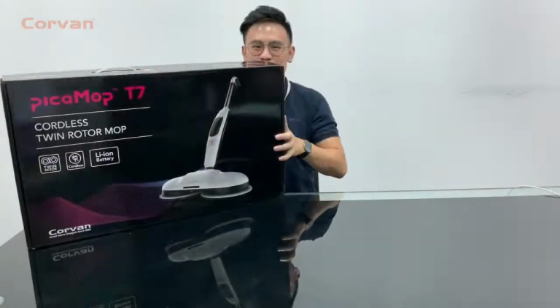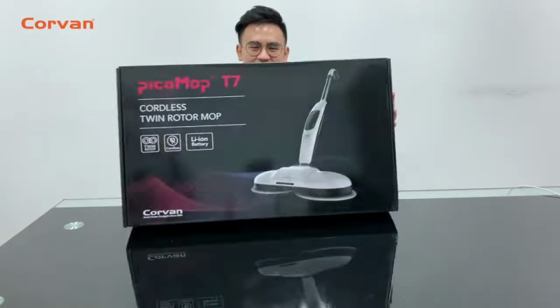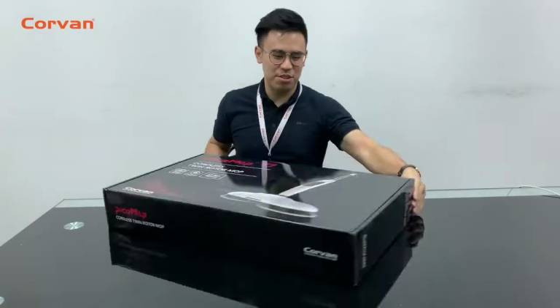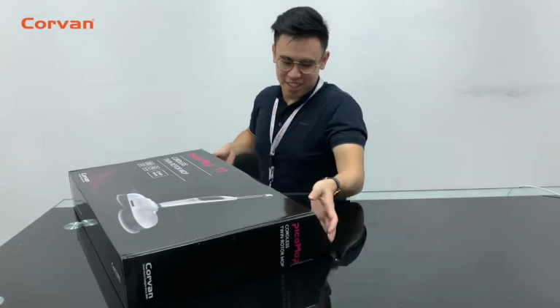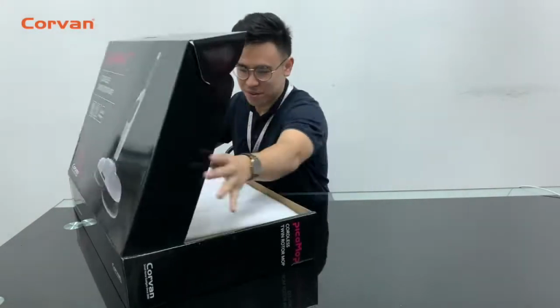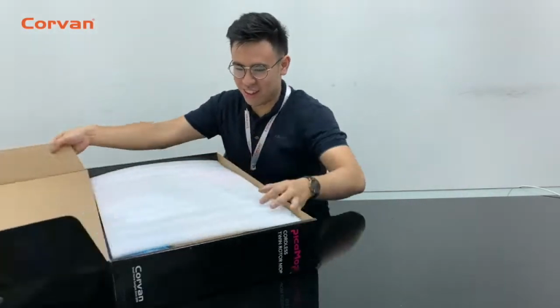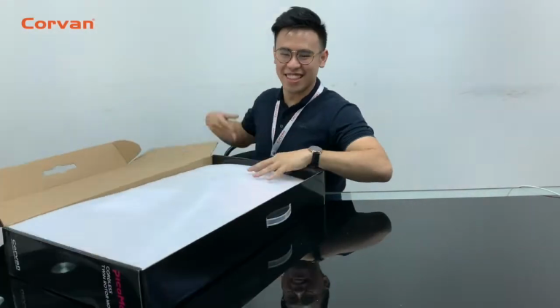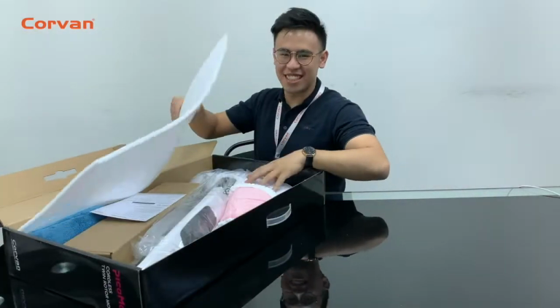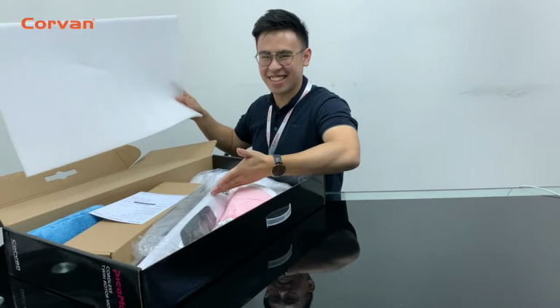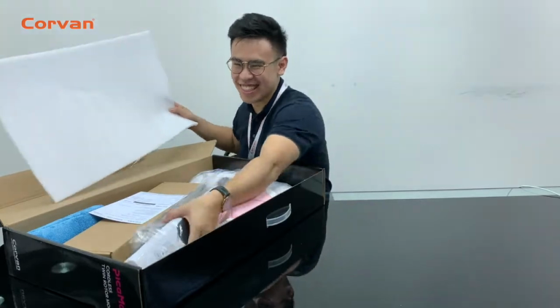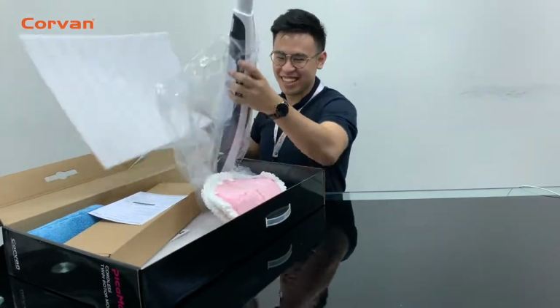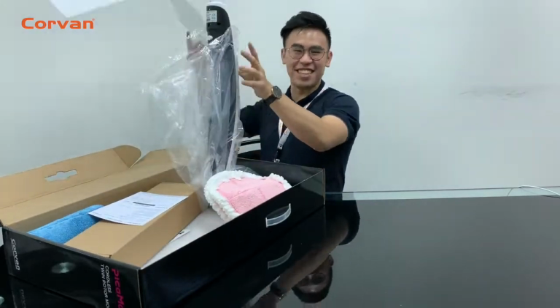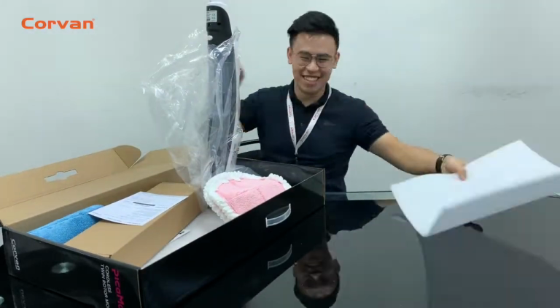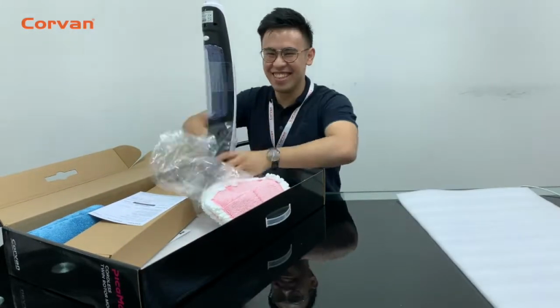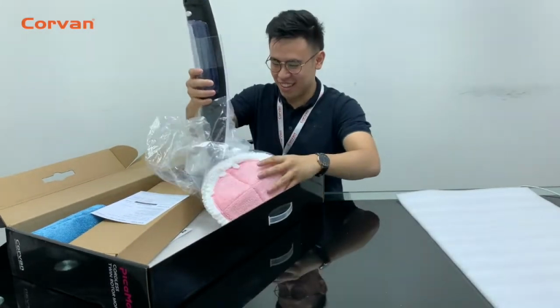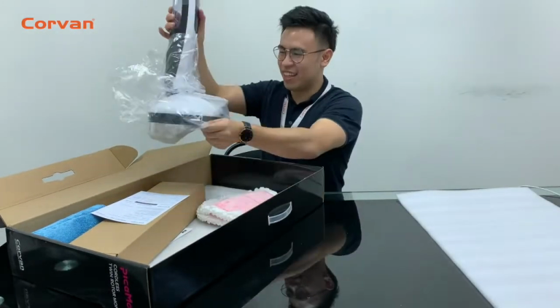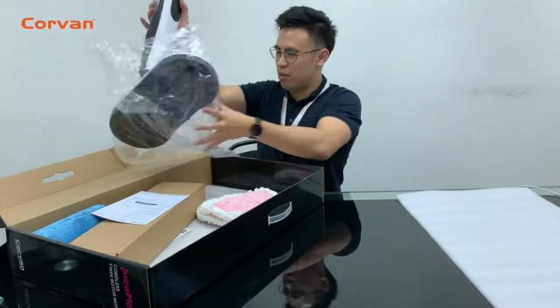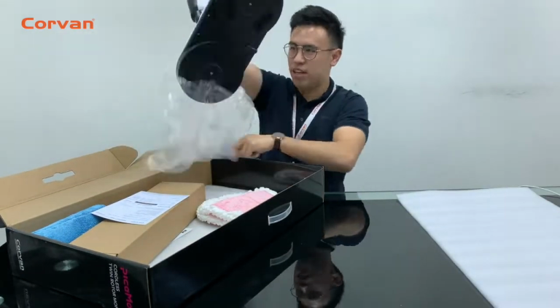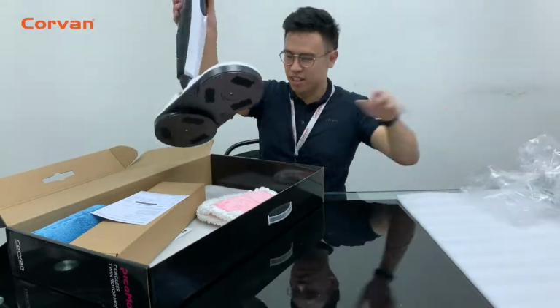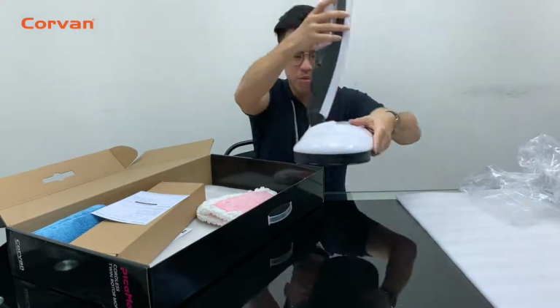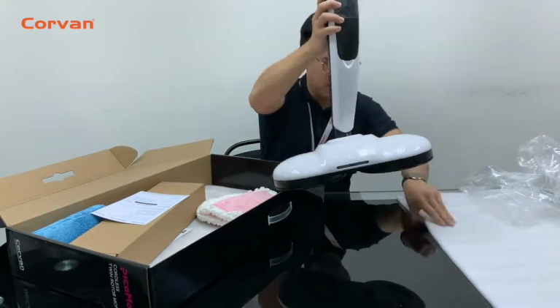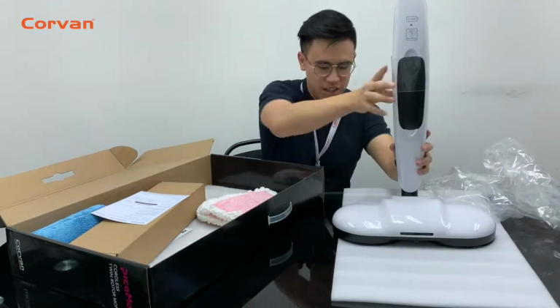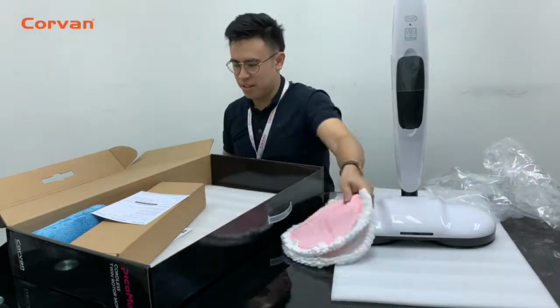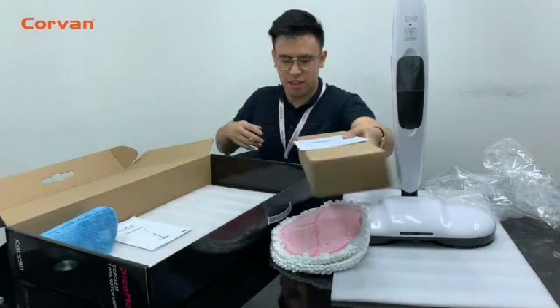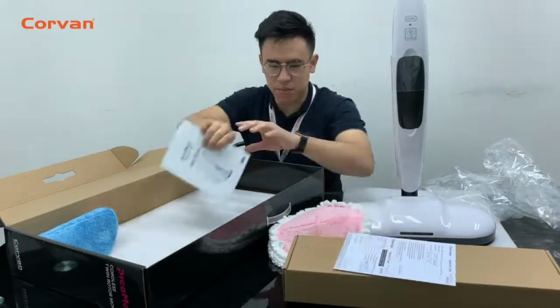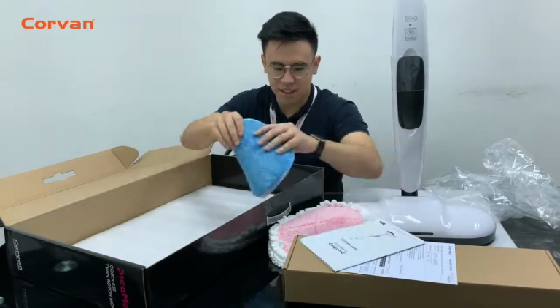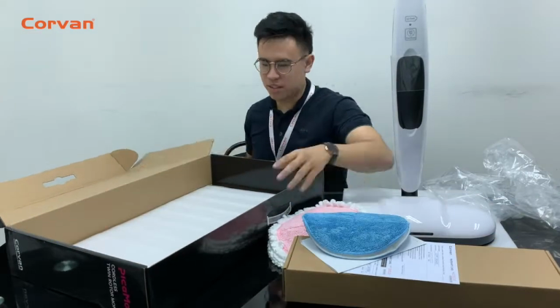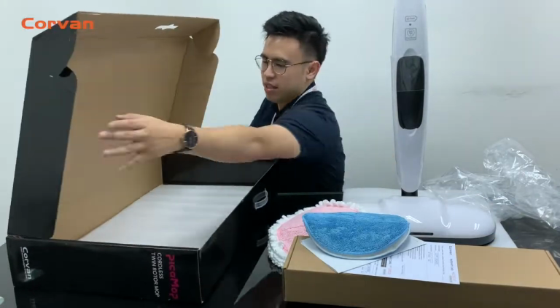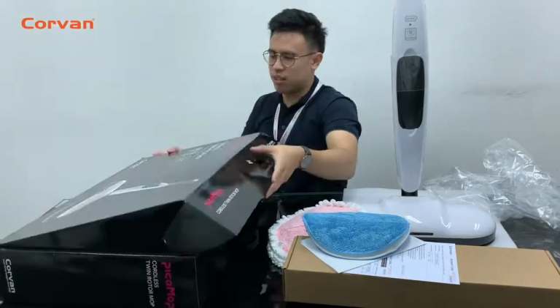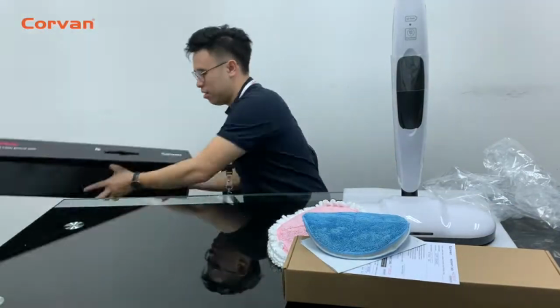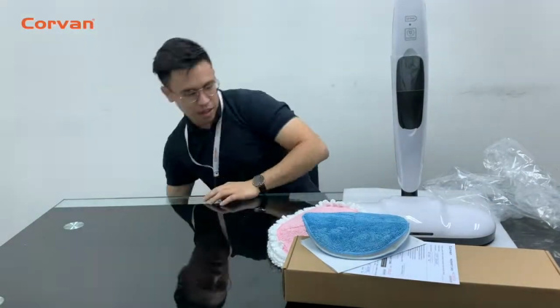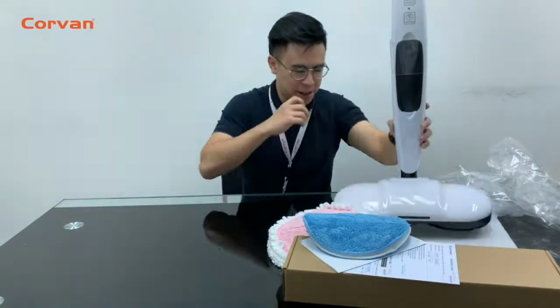Hello everyone, today we will be unboxing the Coven Pitar Mop. This will be perfect to prevent backache and it cleans, mops and even waxes your floor effortlessly.